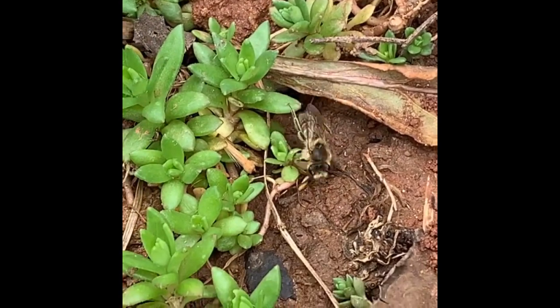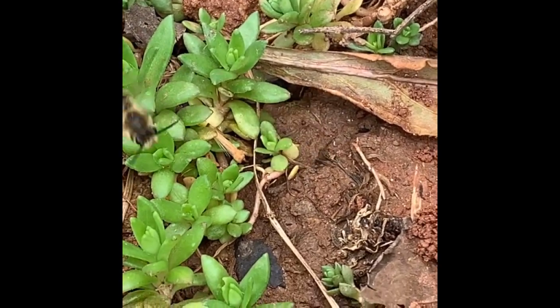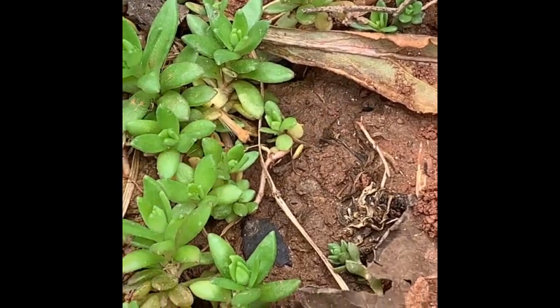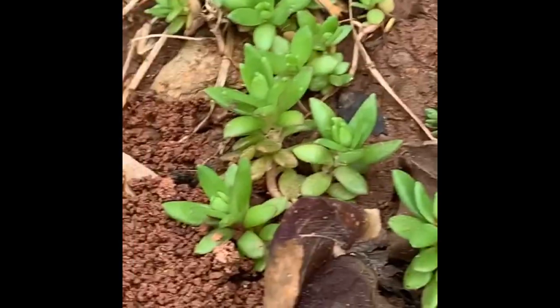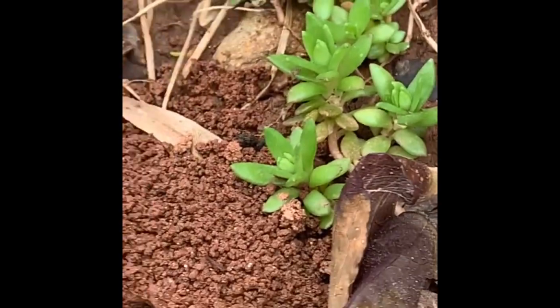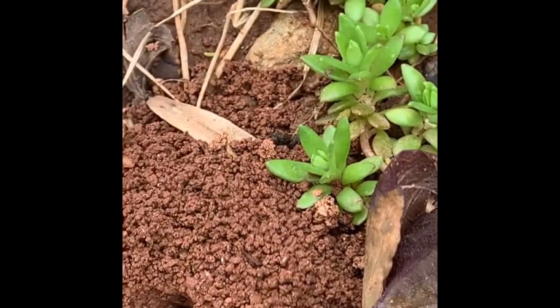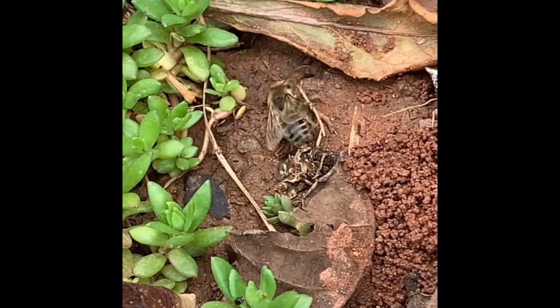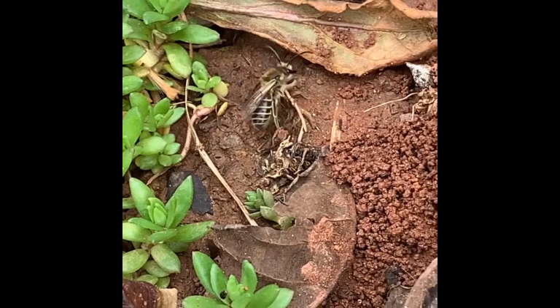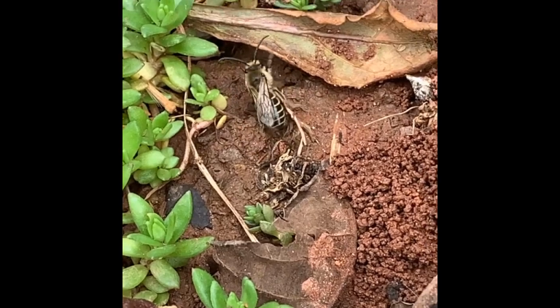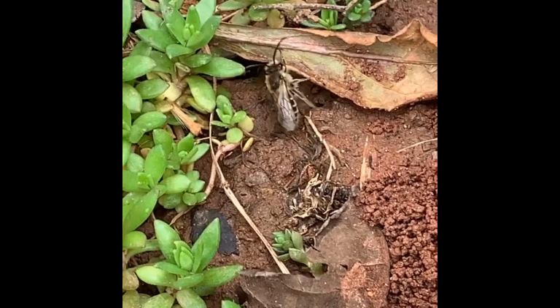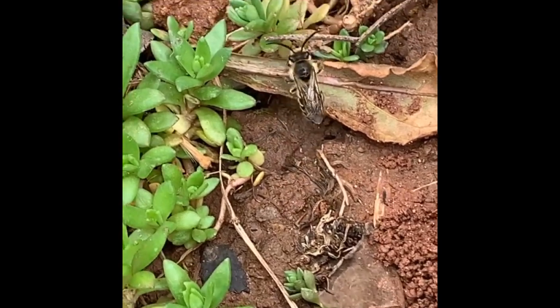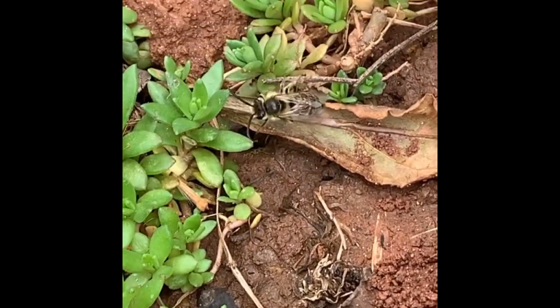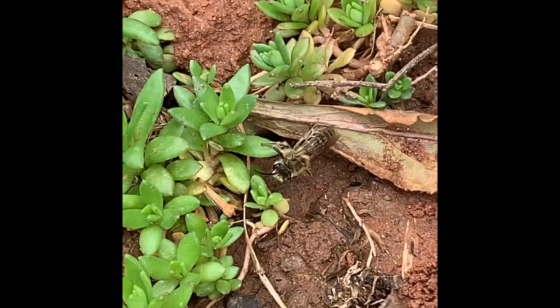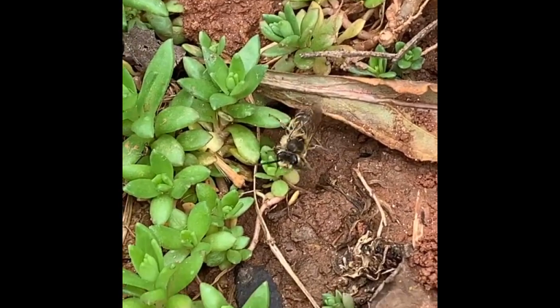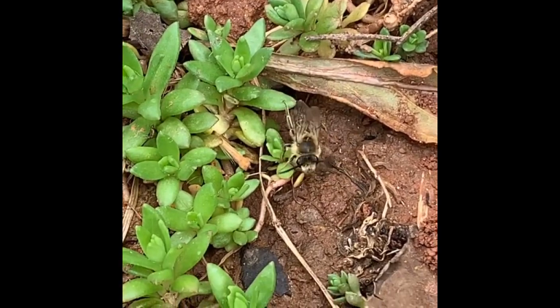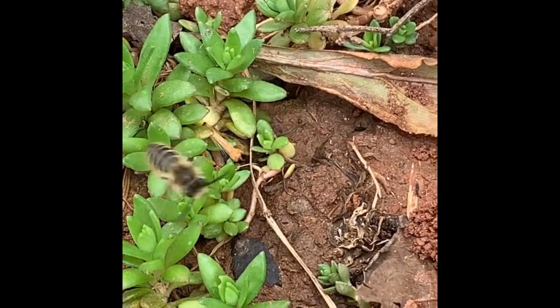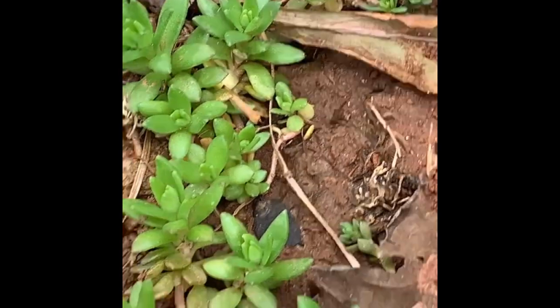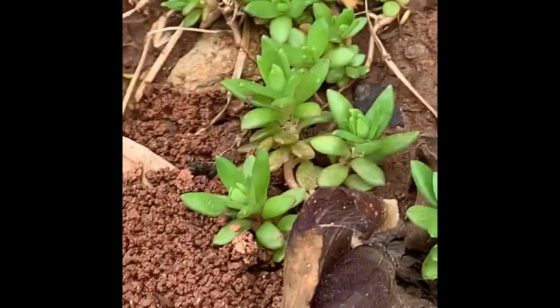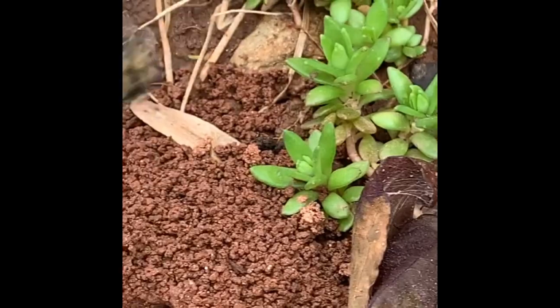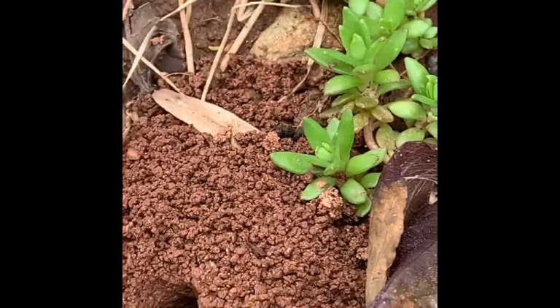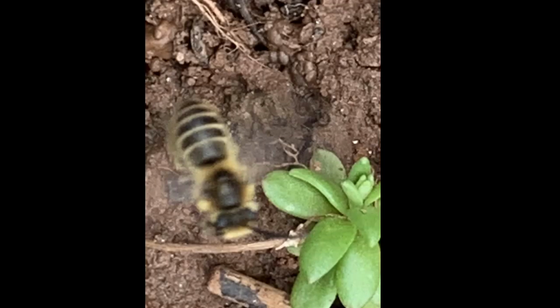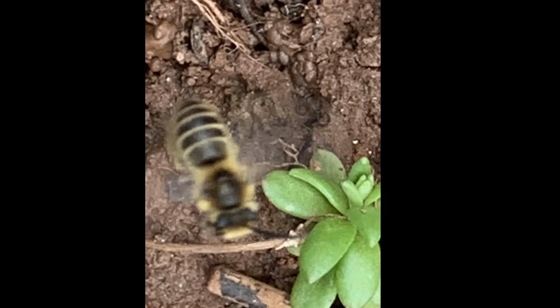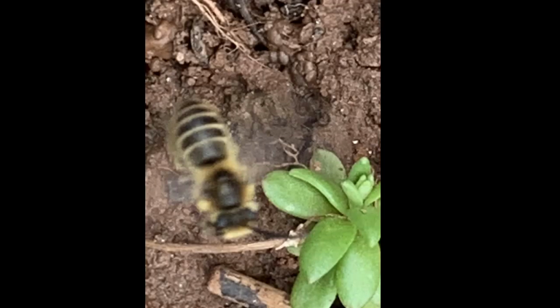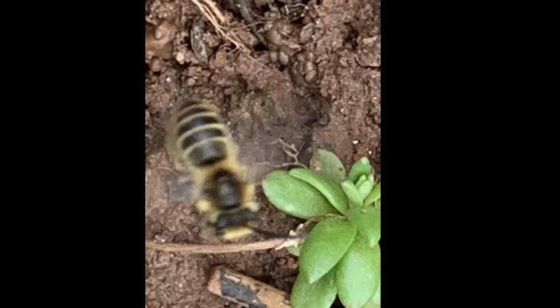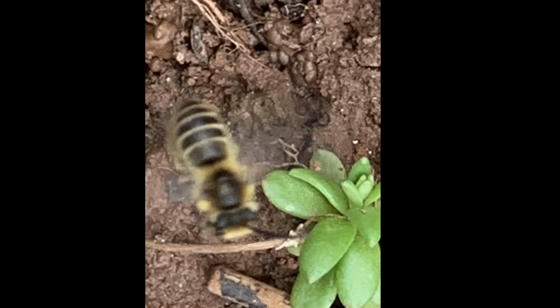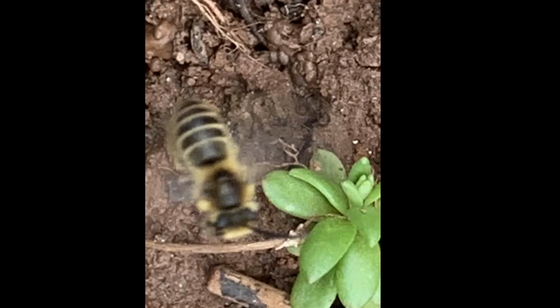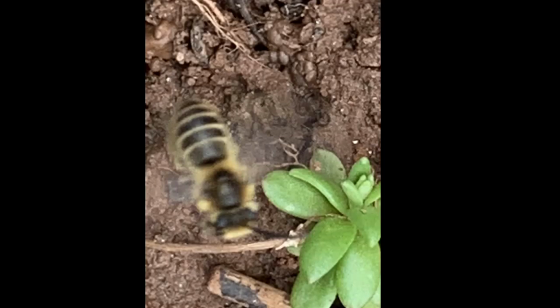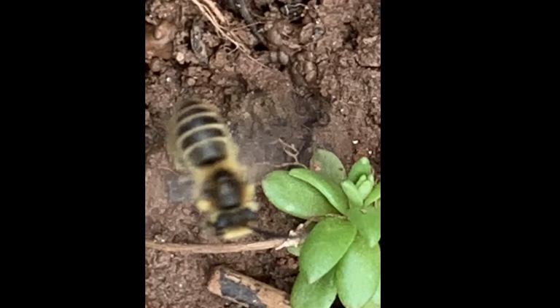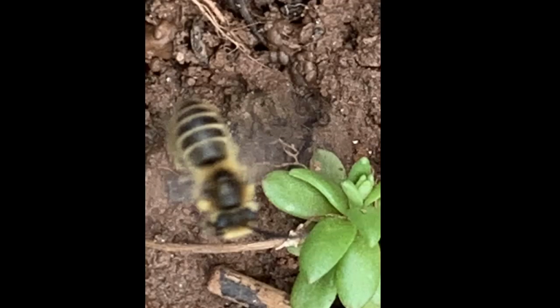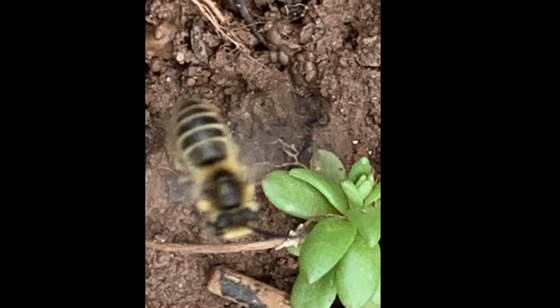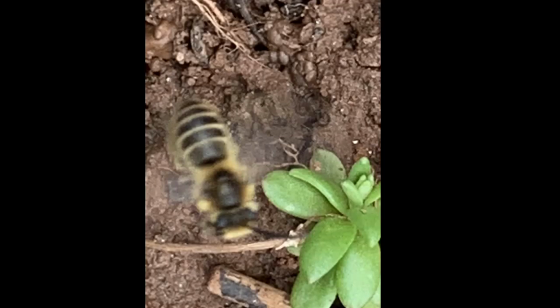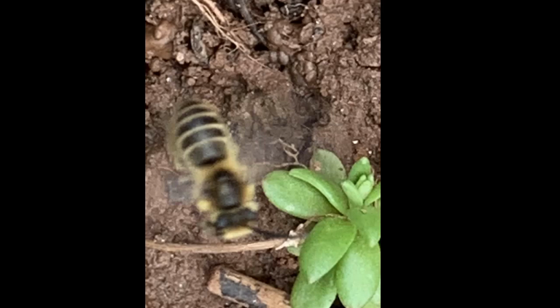These are ephemeral — that is, short-lived — bees, living only a month or so. Females emerge in the spring and collect pollen and nectar to provide for the new egg in the hole, and they will emerge the next spring.